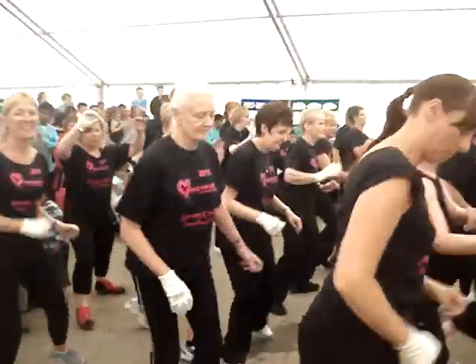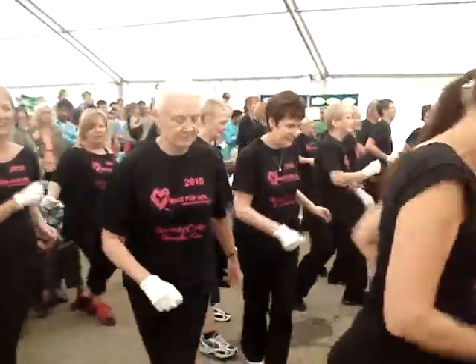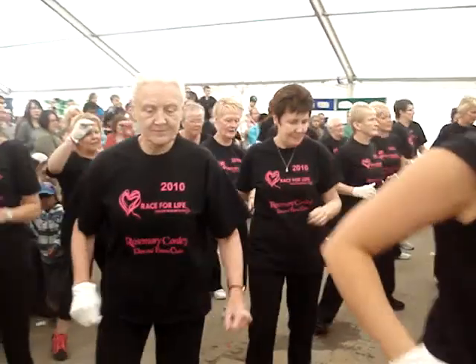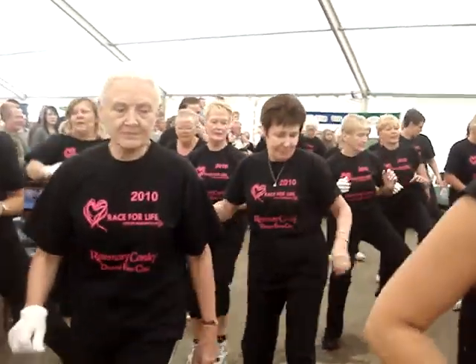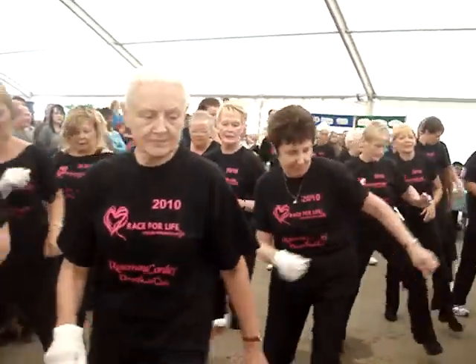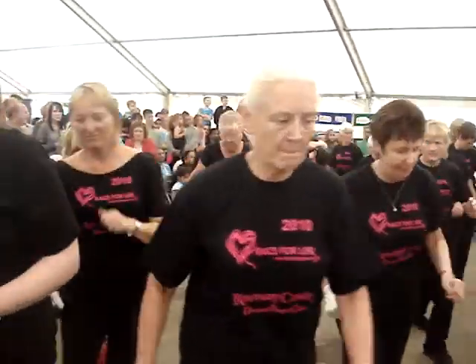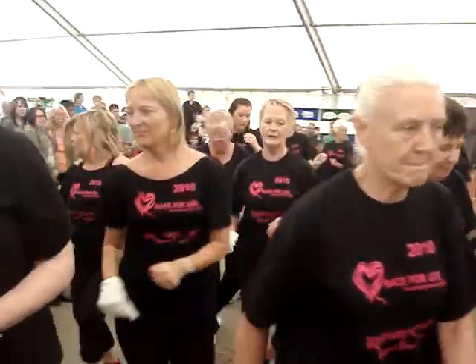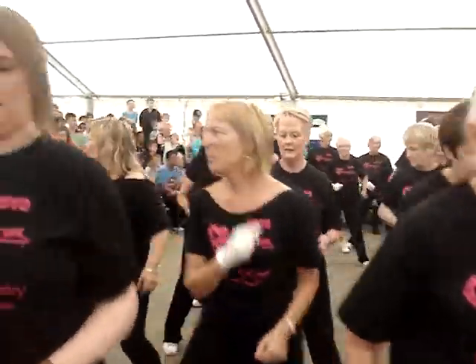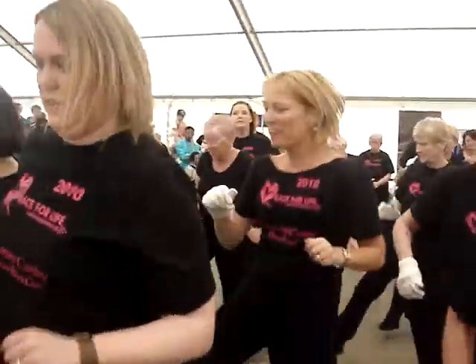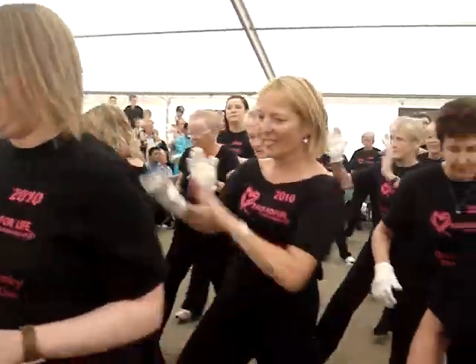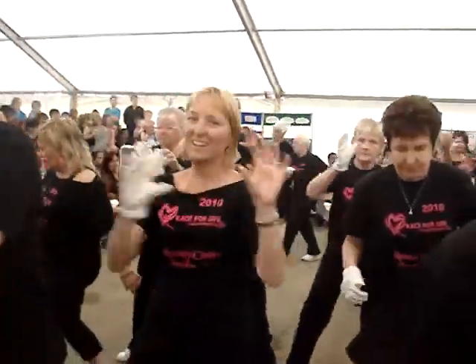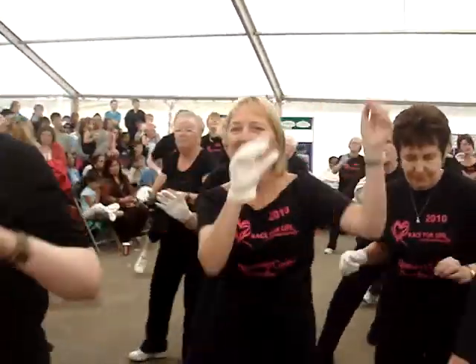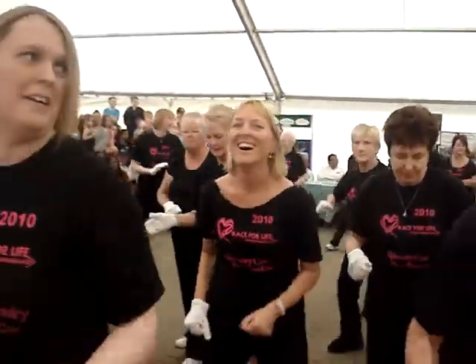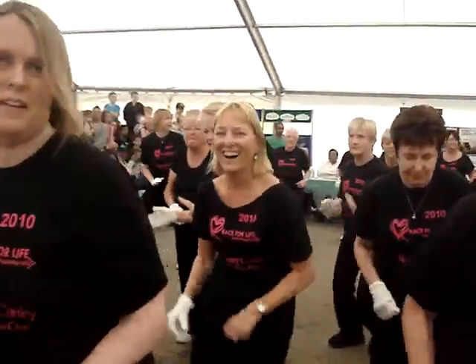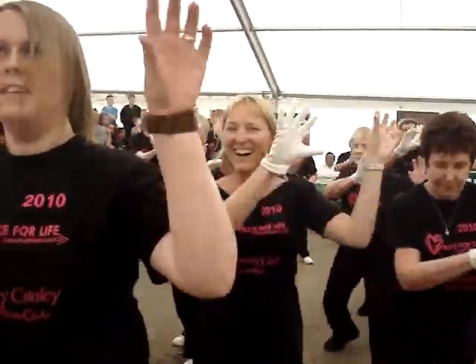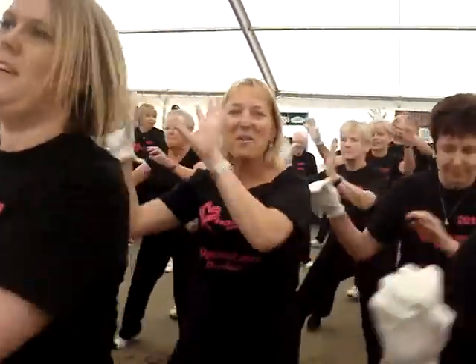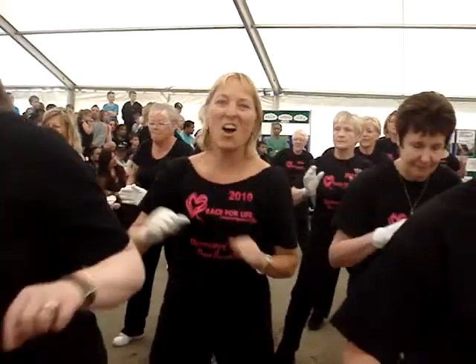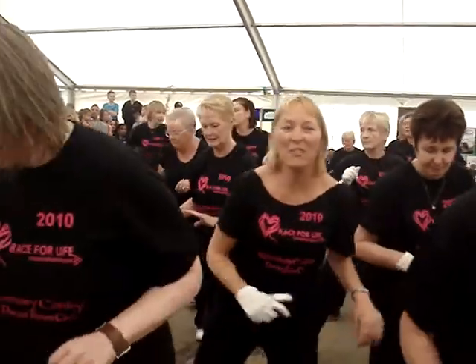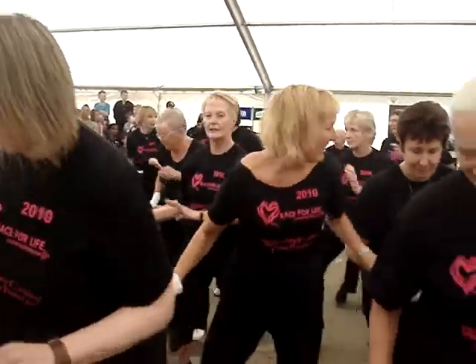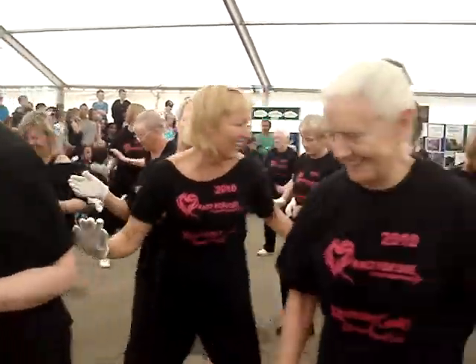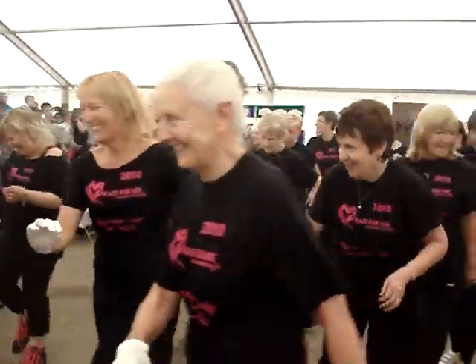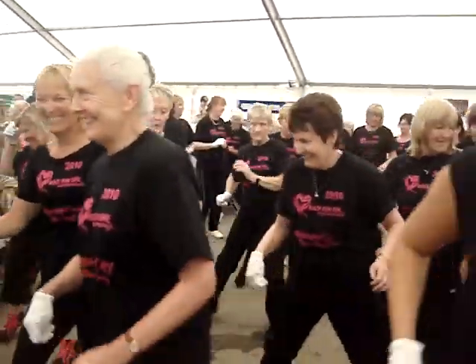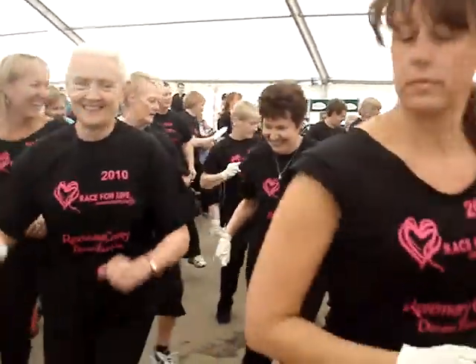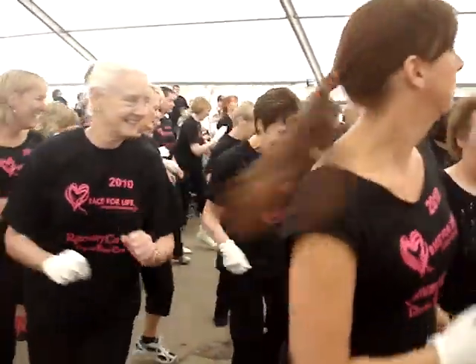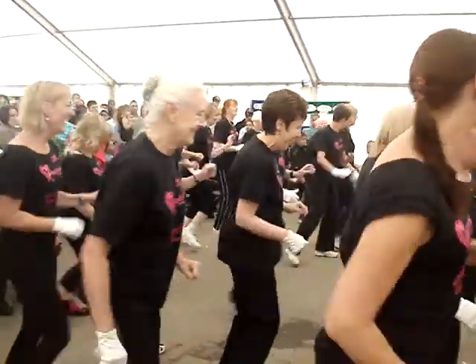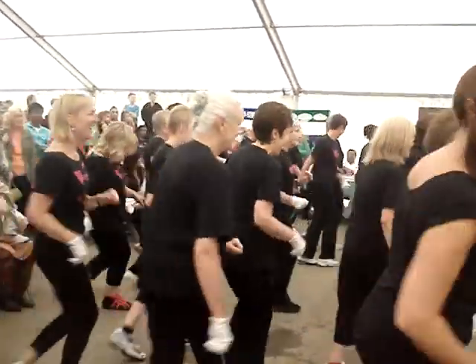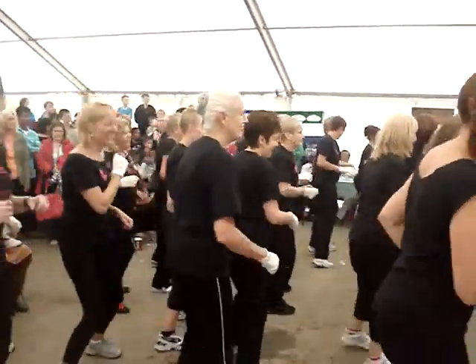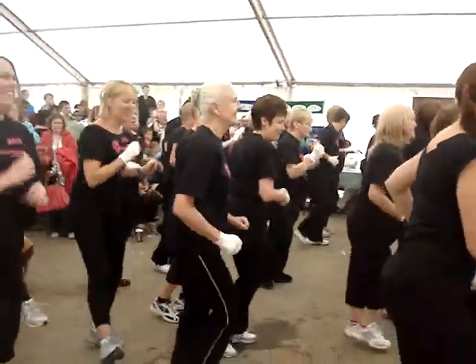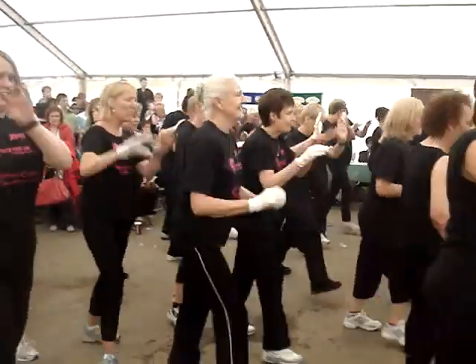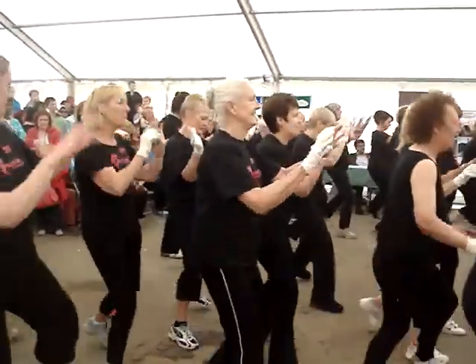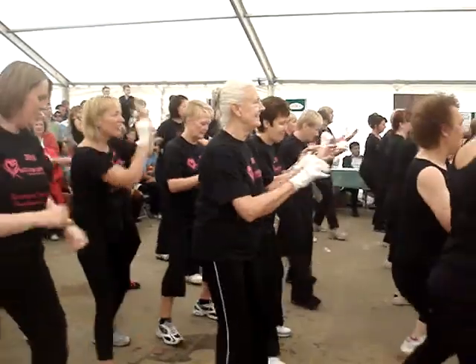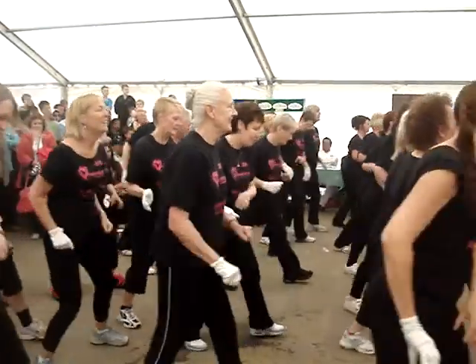Do it again. Step across. Kick. Cross right. And left. Do it again. Step across. Turn. Box right. And left.